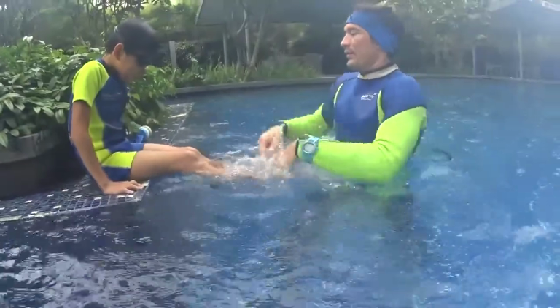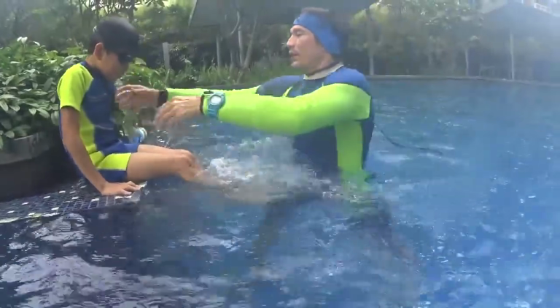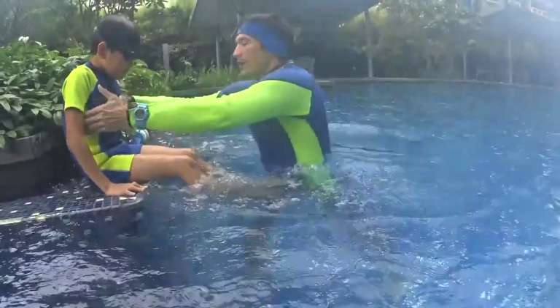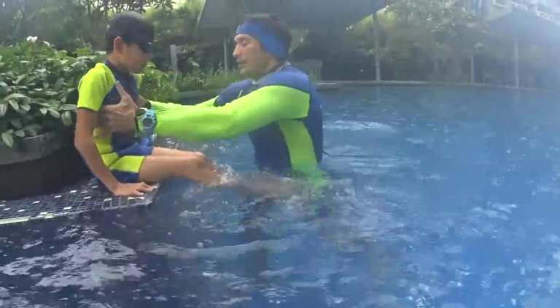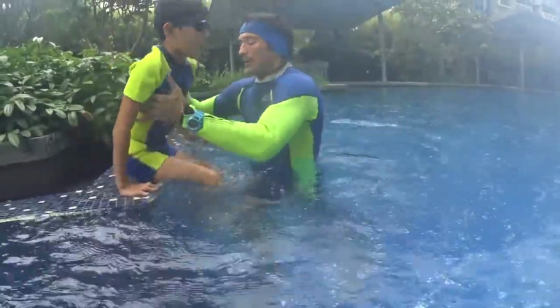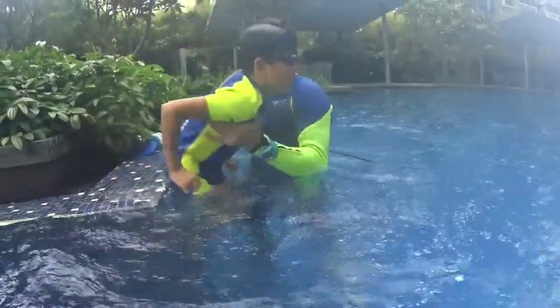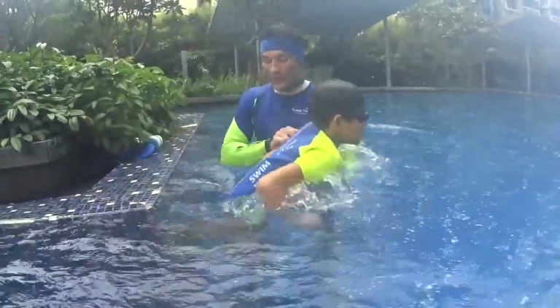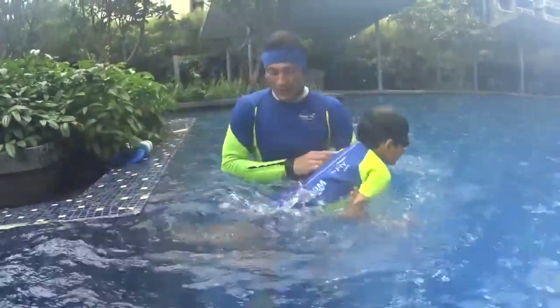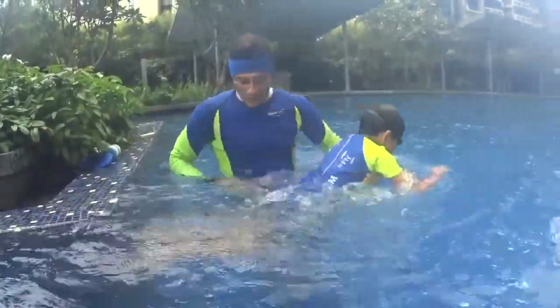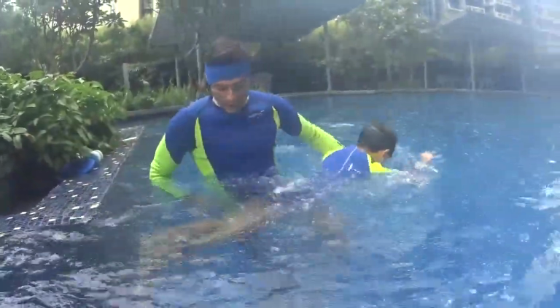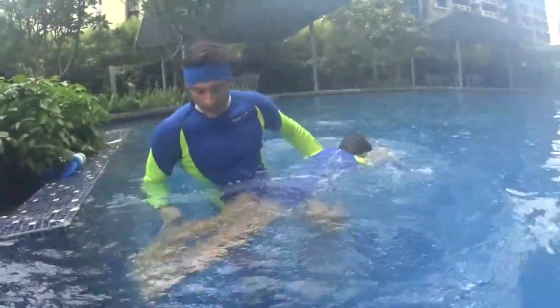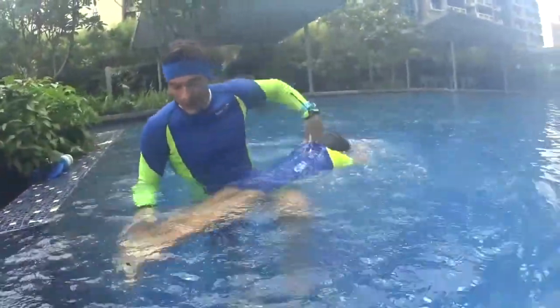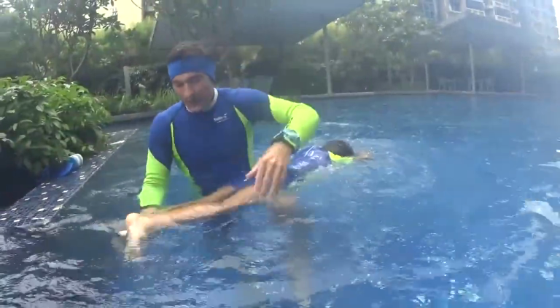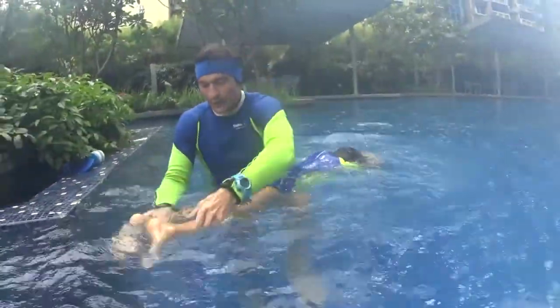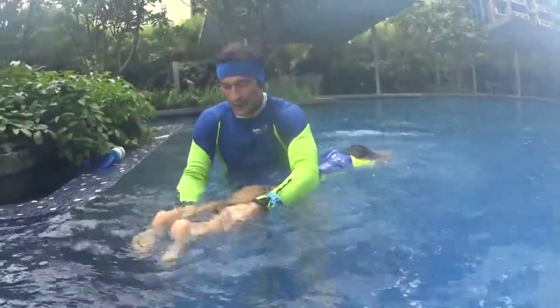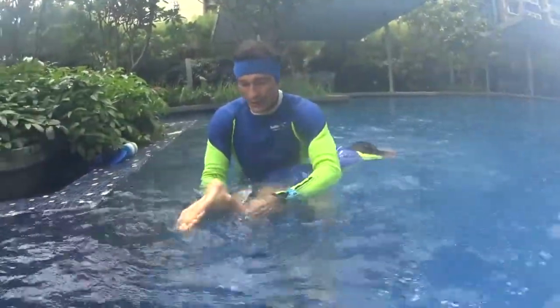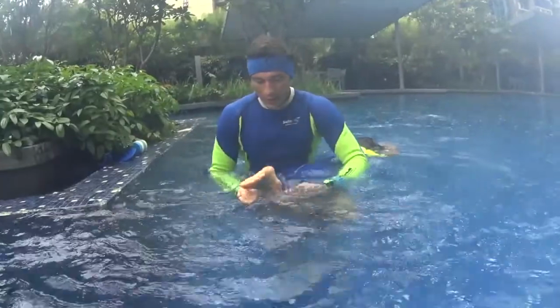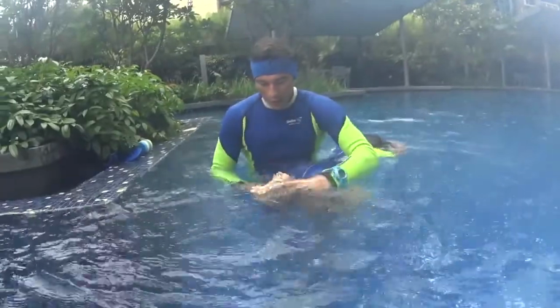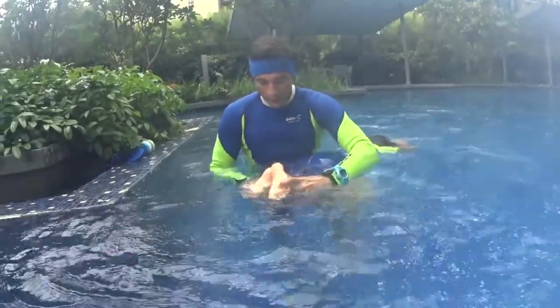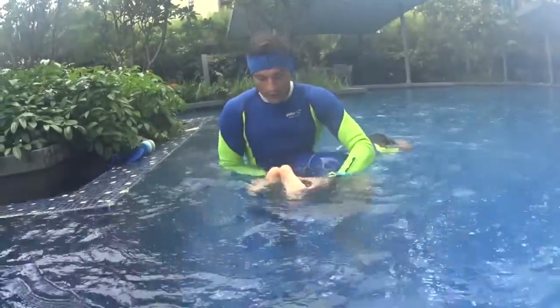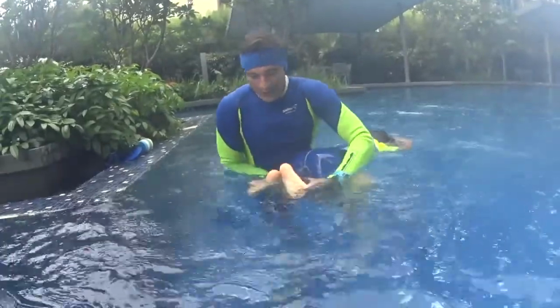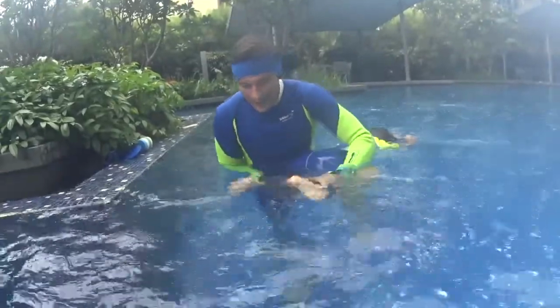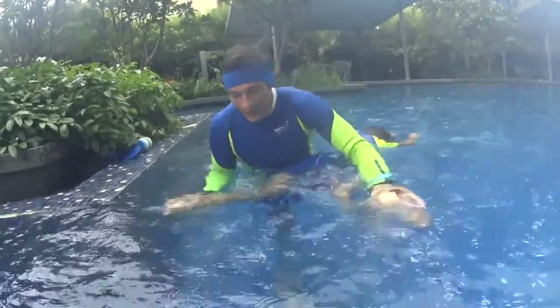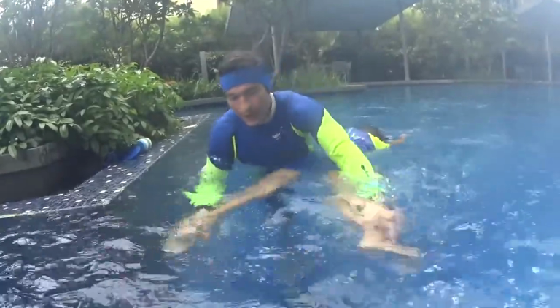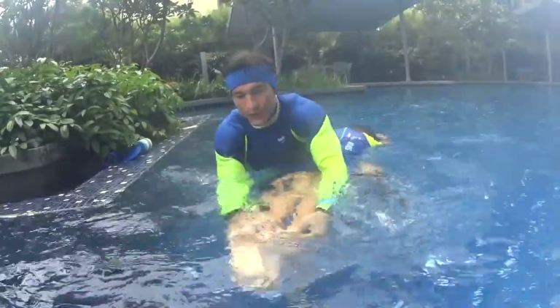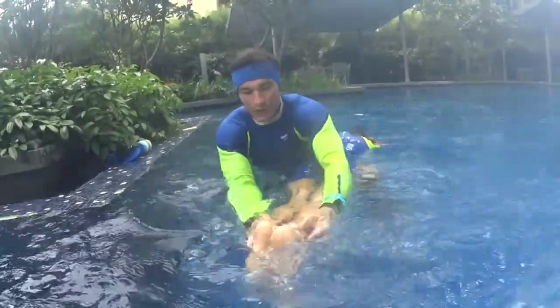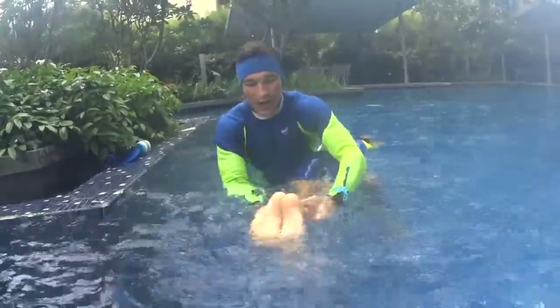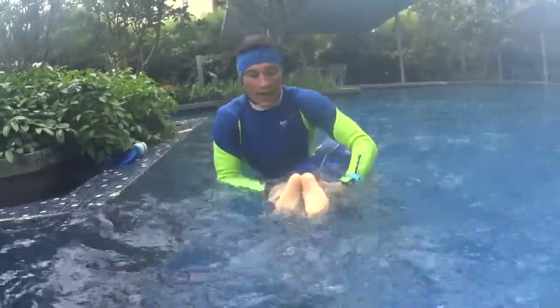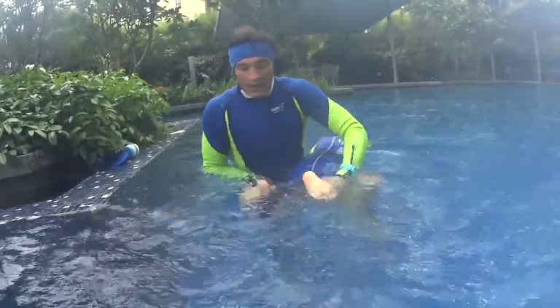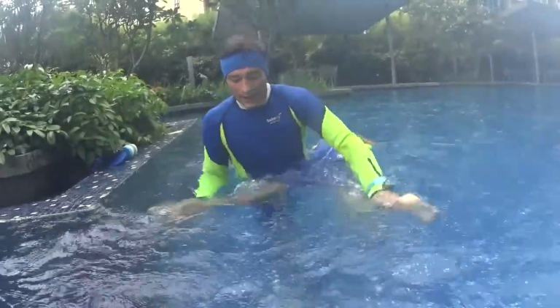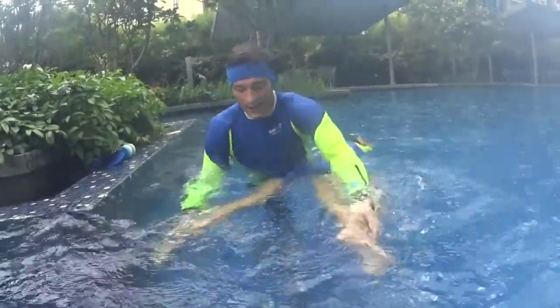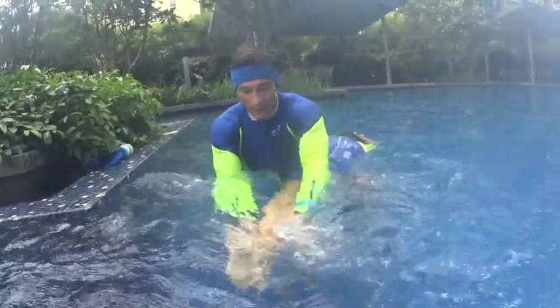If you are in the water it's pretty easy. You are here, open your toes, kick on the side, close, touch, and kick and close.